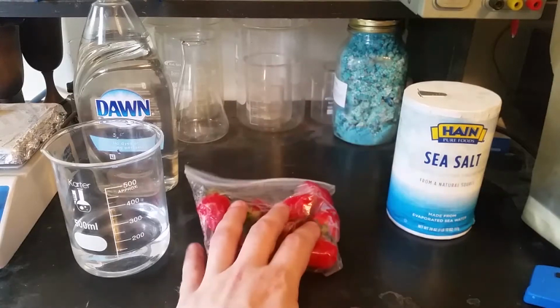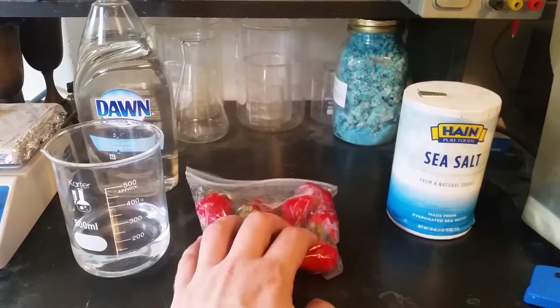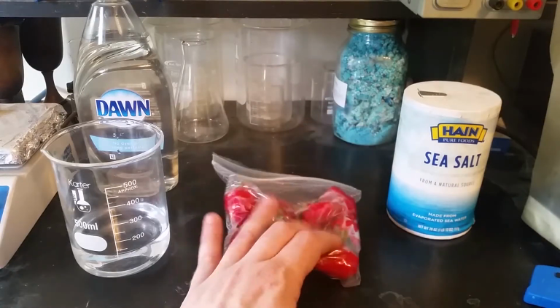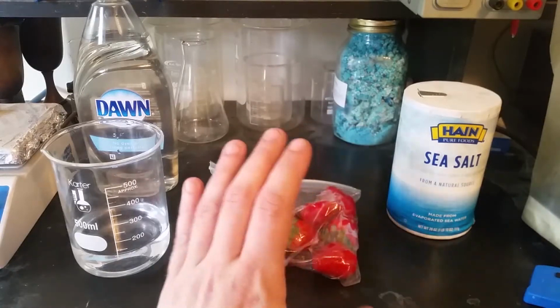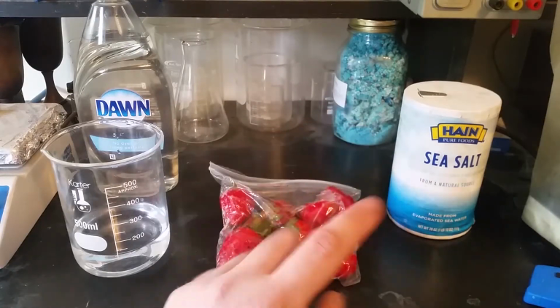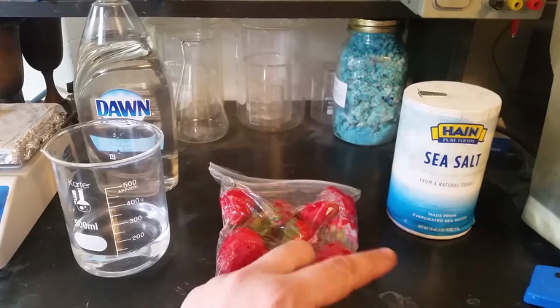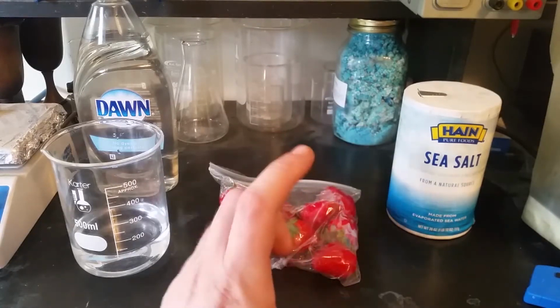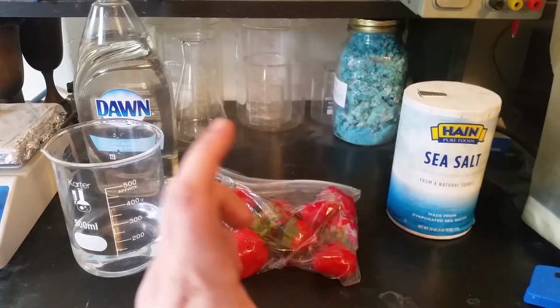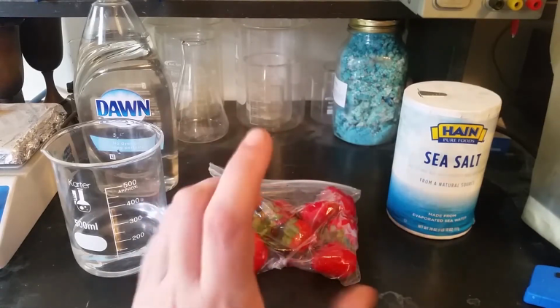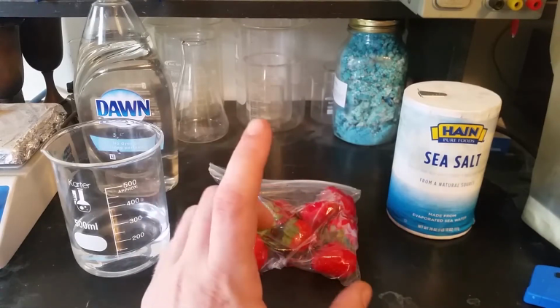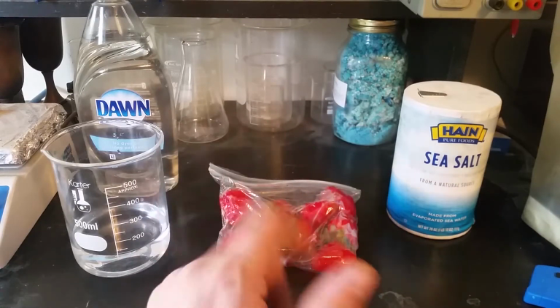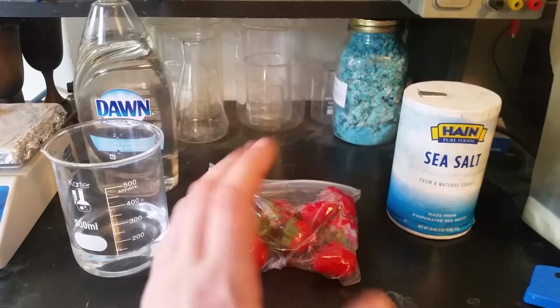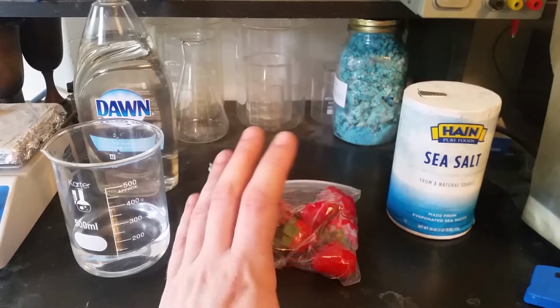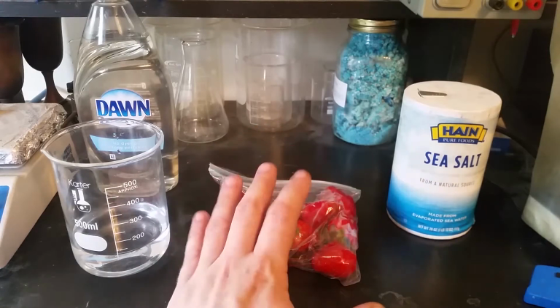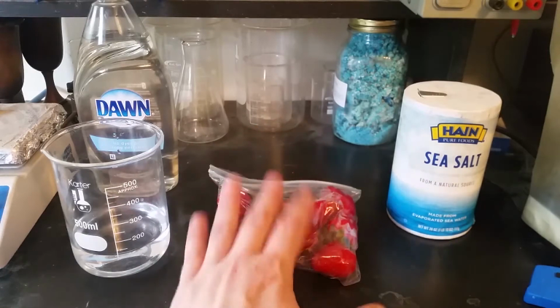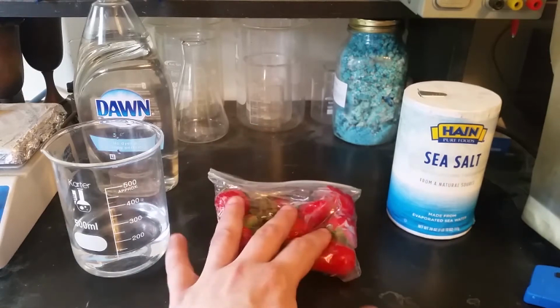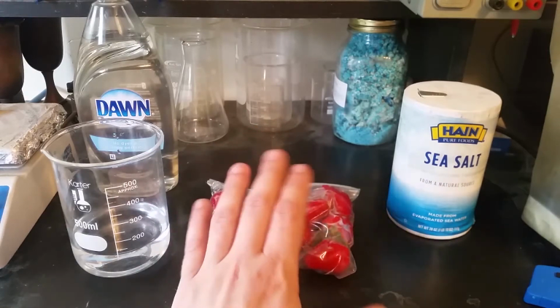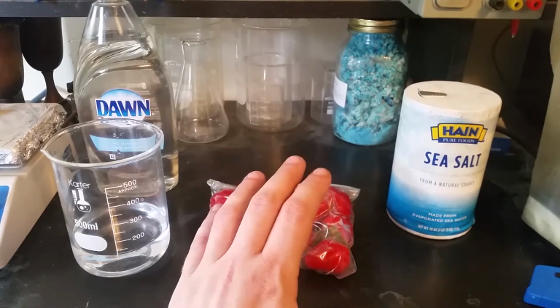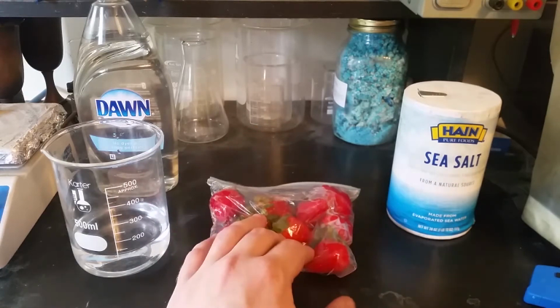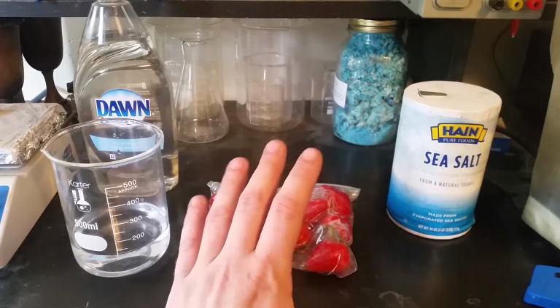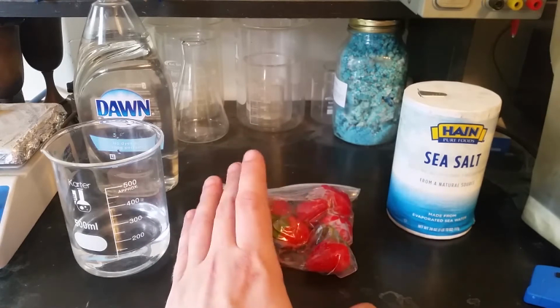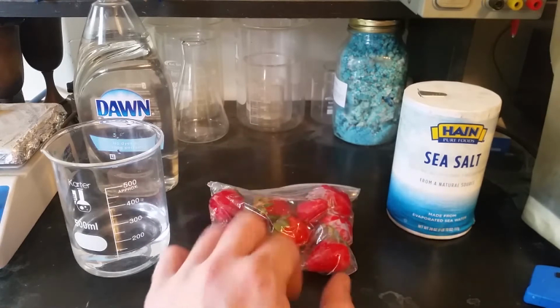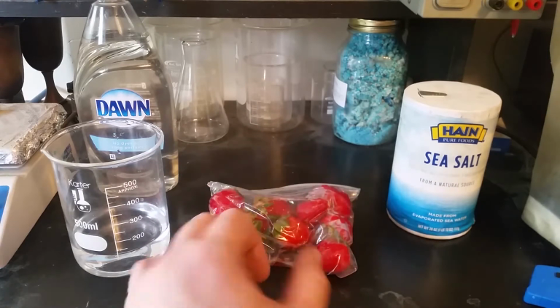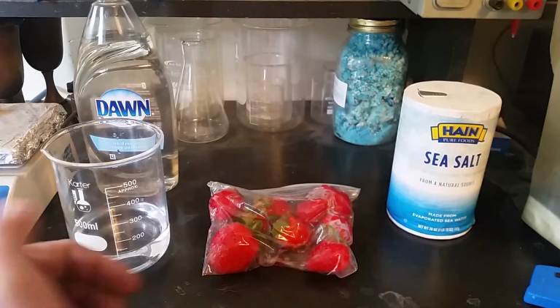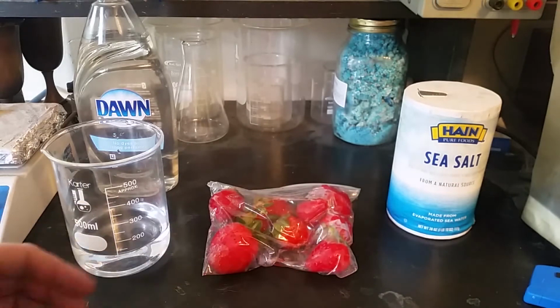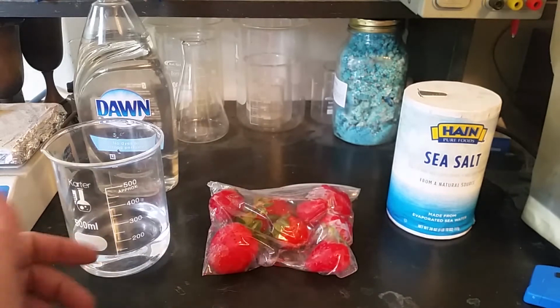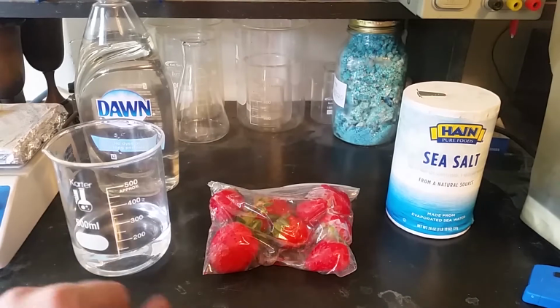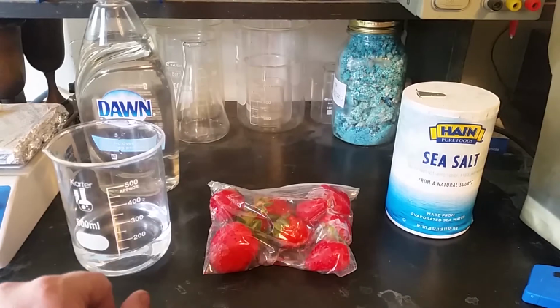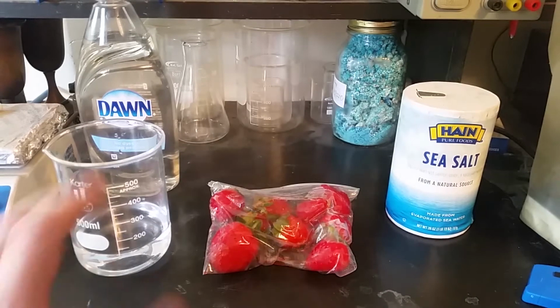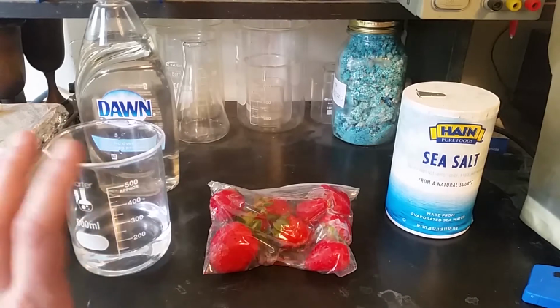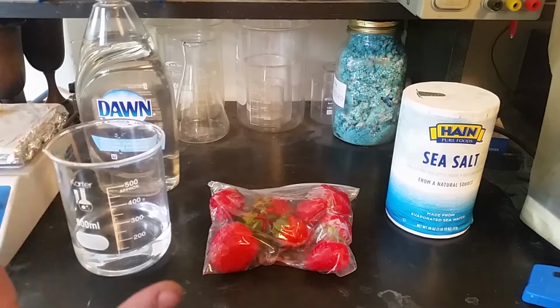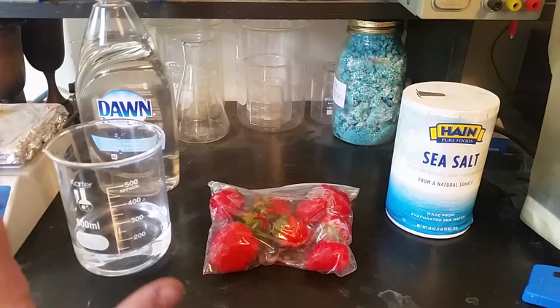I have the isopropyl alcohol in the freezer at the moment. I just got a bottle of 91%. In the video he used 99%, but I don't think that a little bit of extra water is going to kill us considering that we've got about 120 ml of water that we're going to be adding anyway.